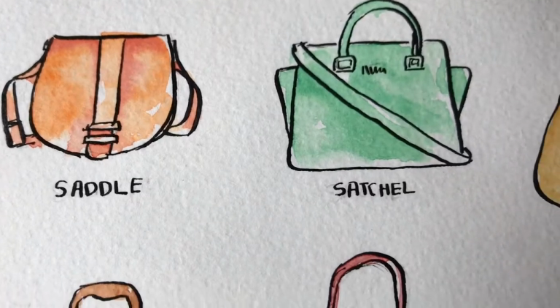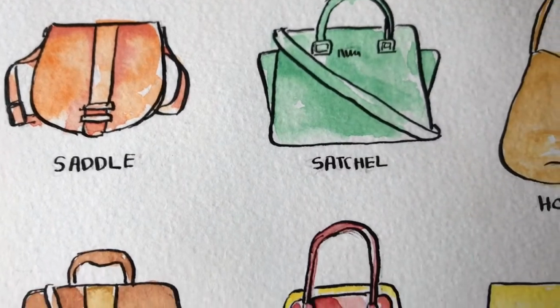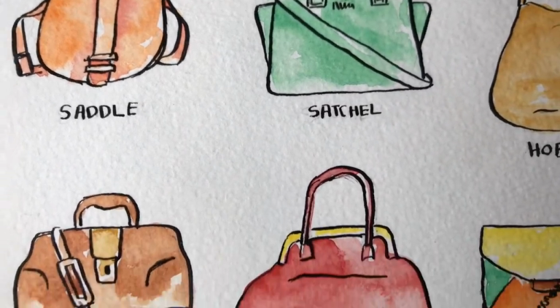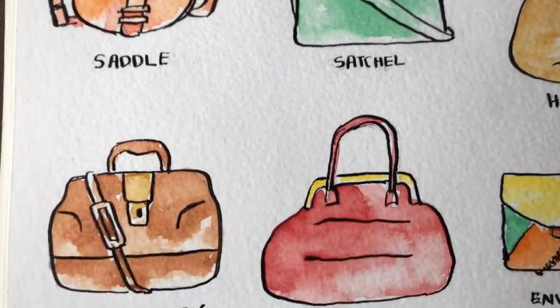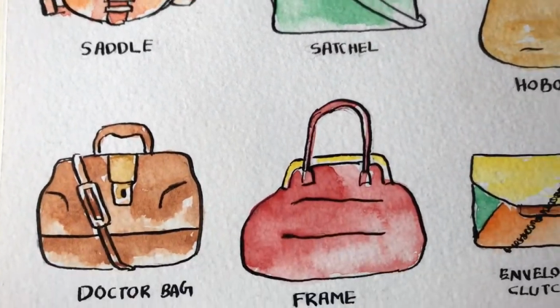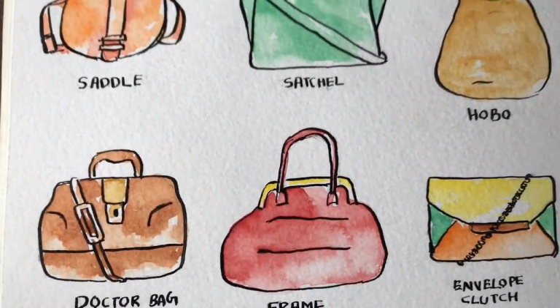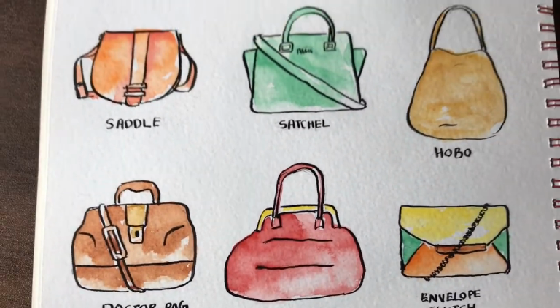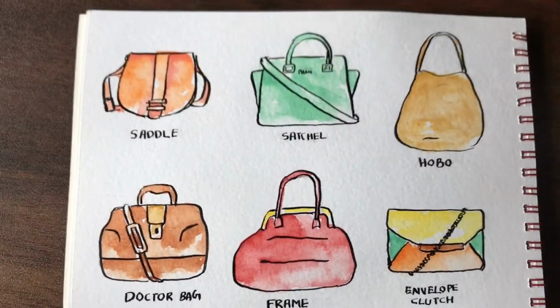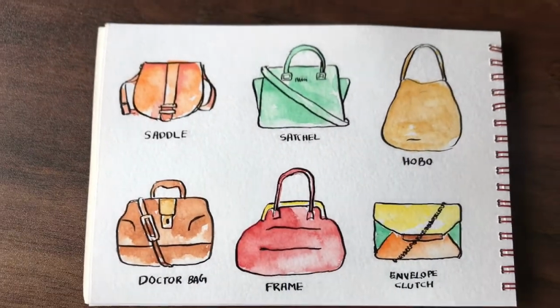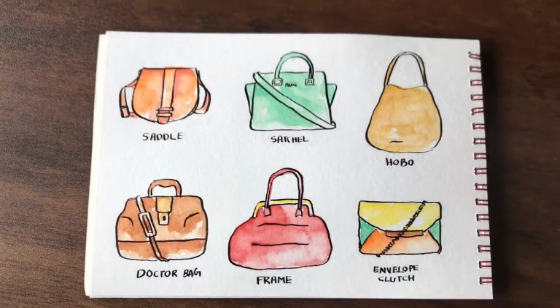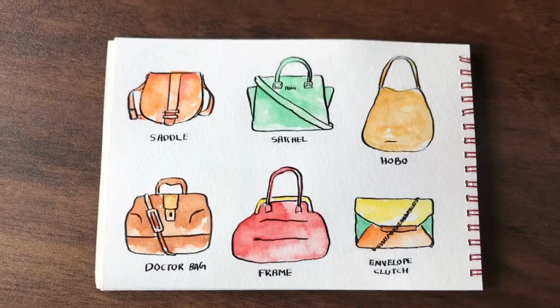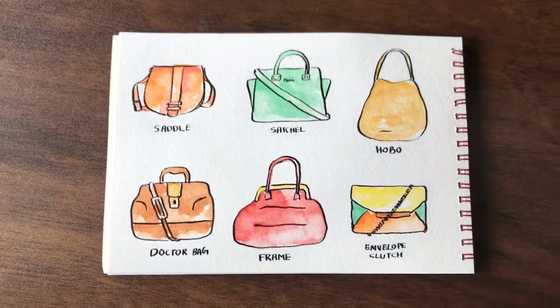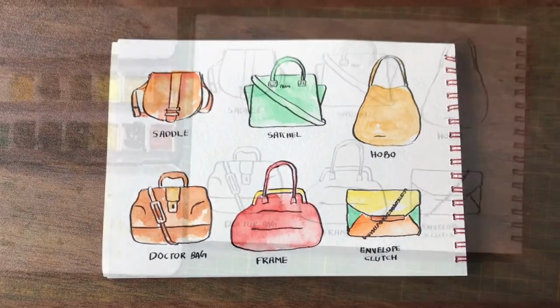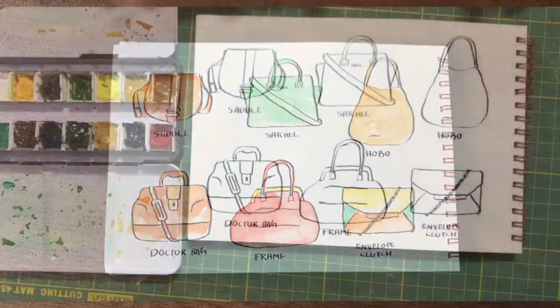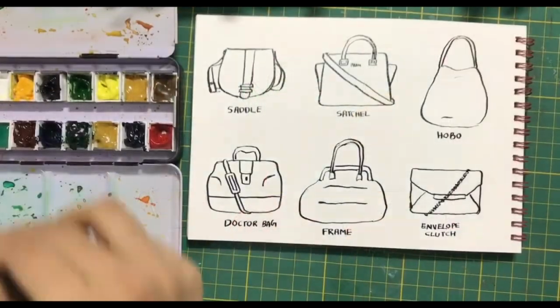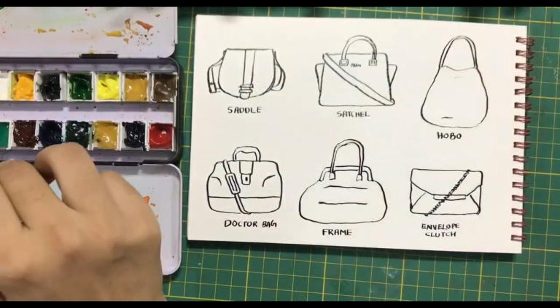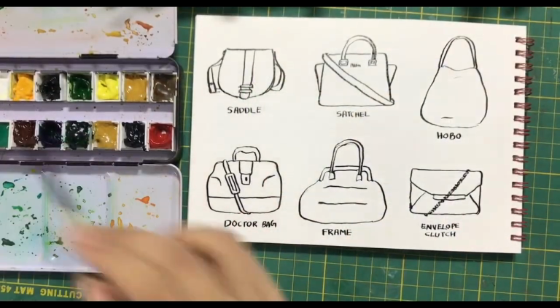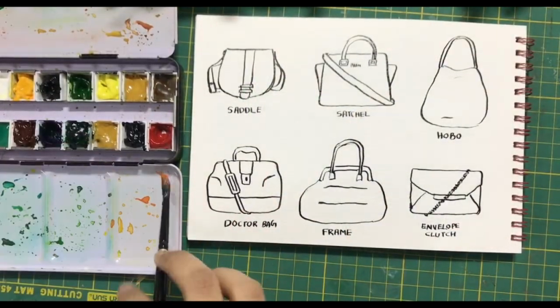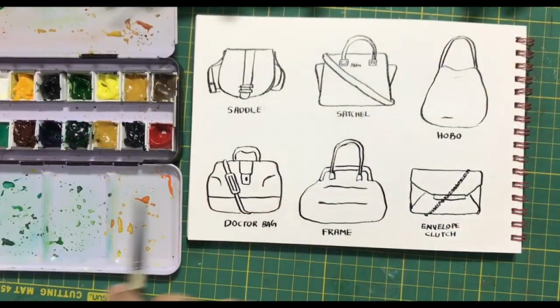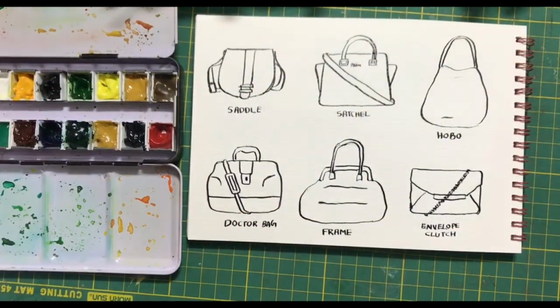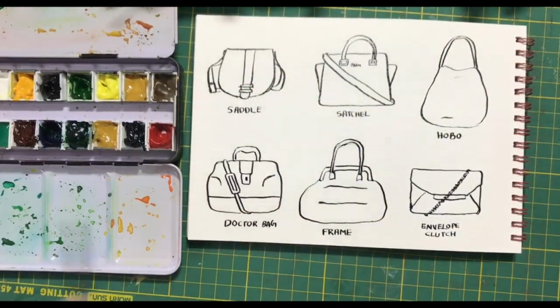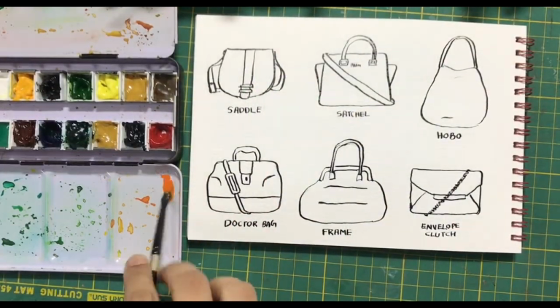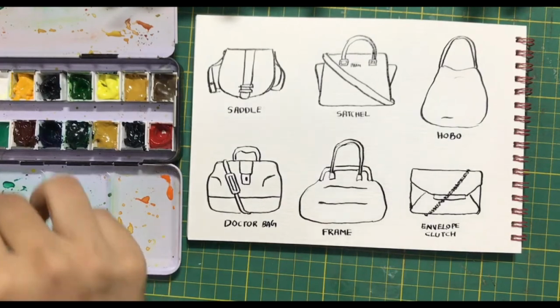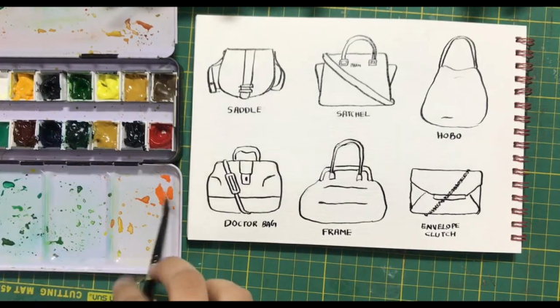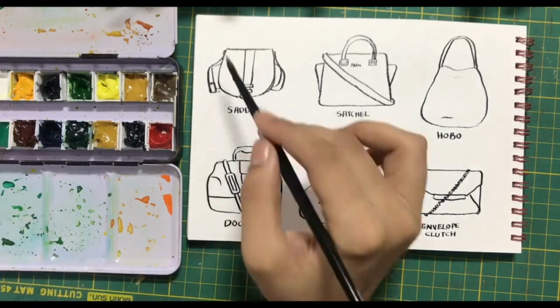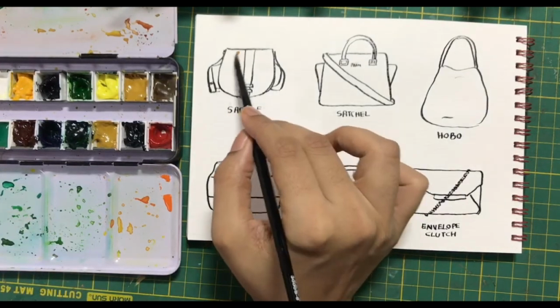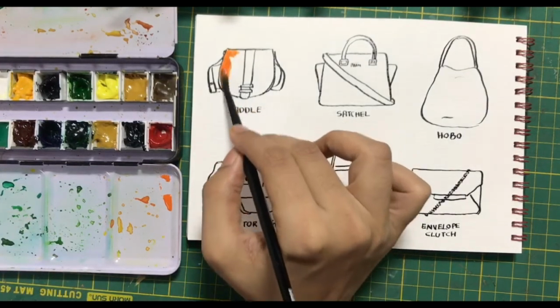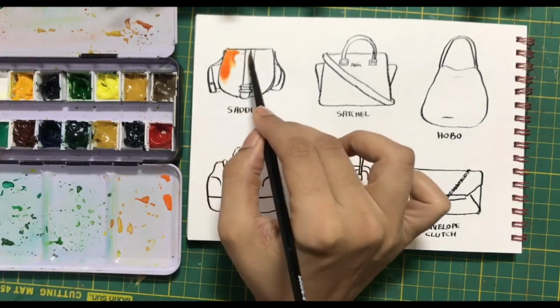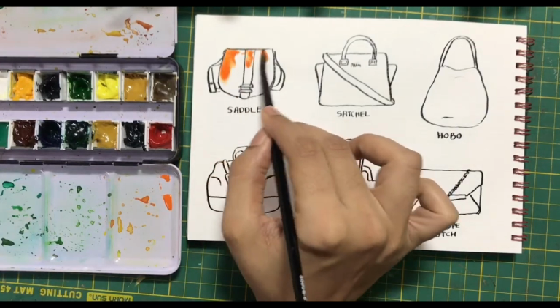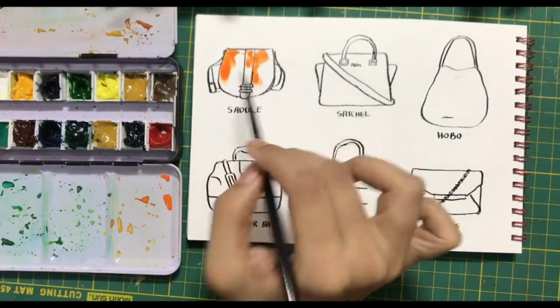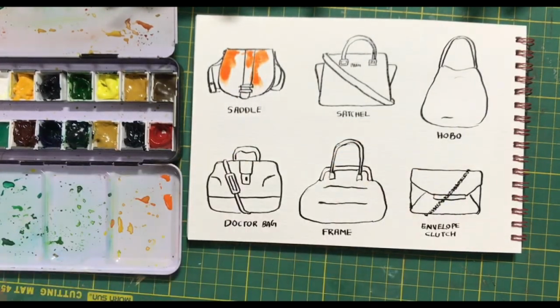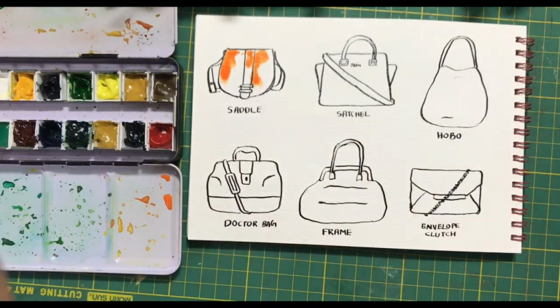Hi guys, welcome. Today we will be painting these beautiful bags using watercolors. I have drawn out these bags and inked them with Indian ink, and now I am going to color my first one using orange for the saddle.